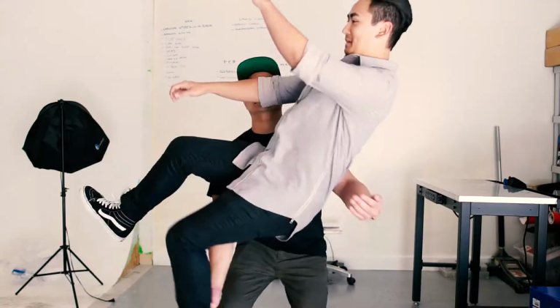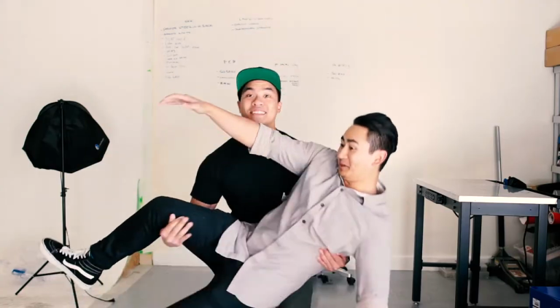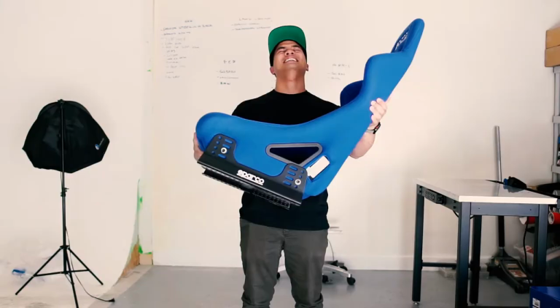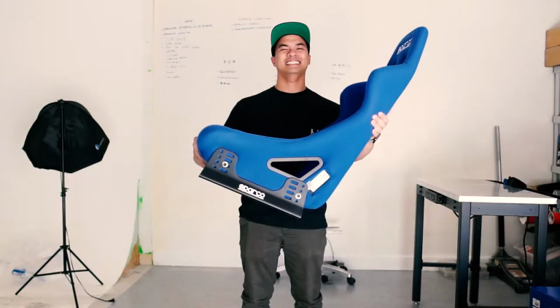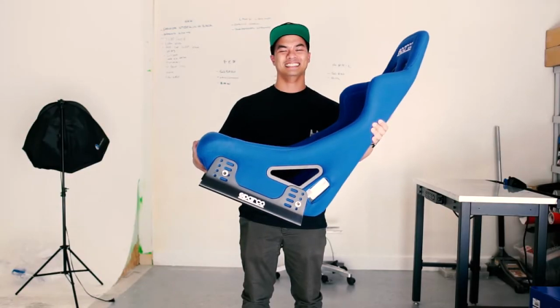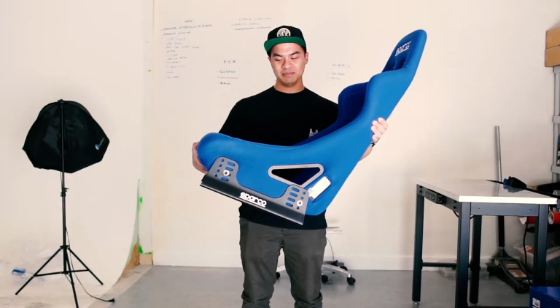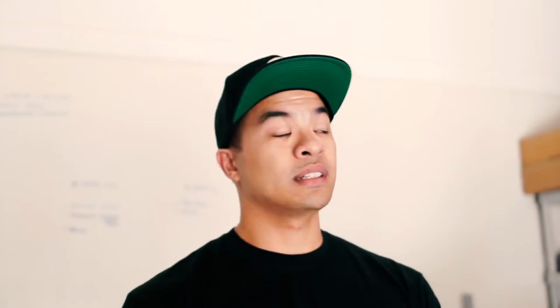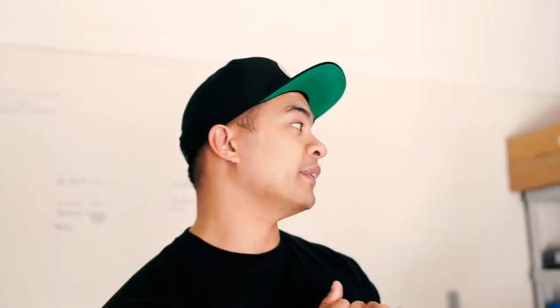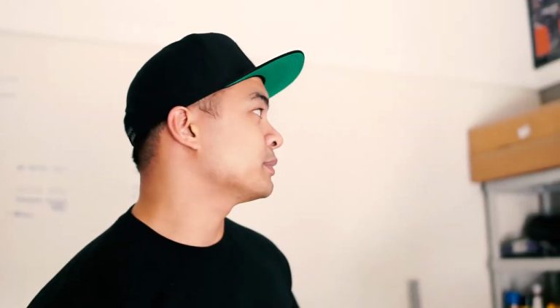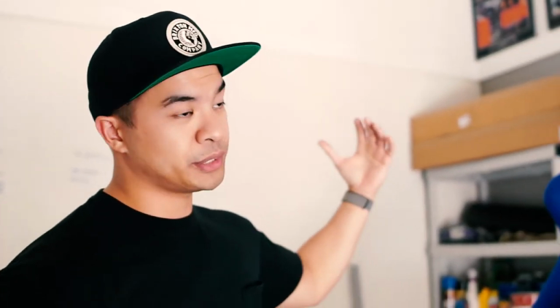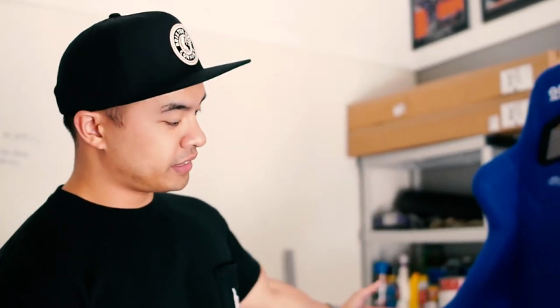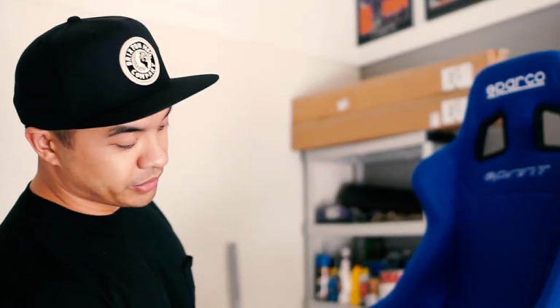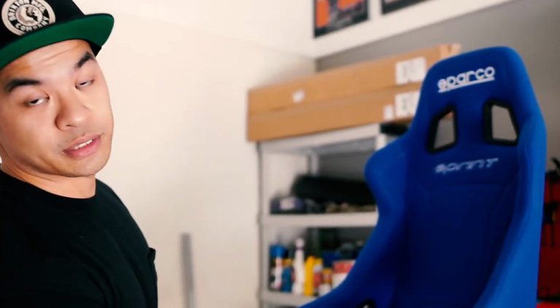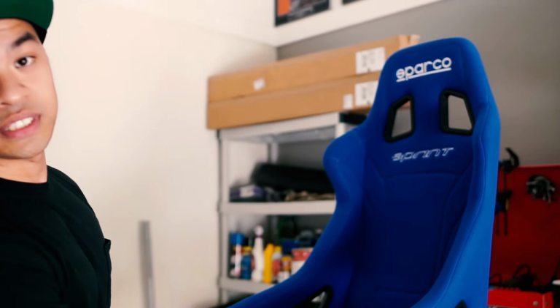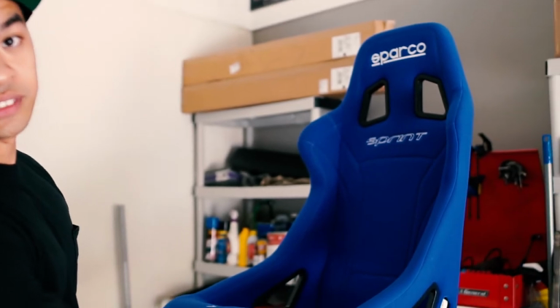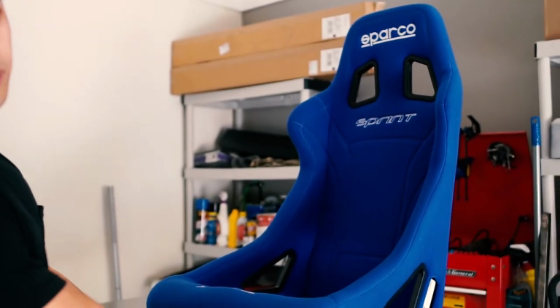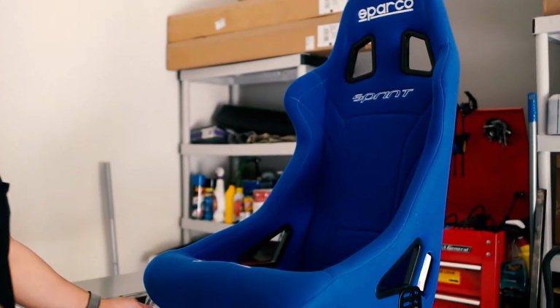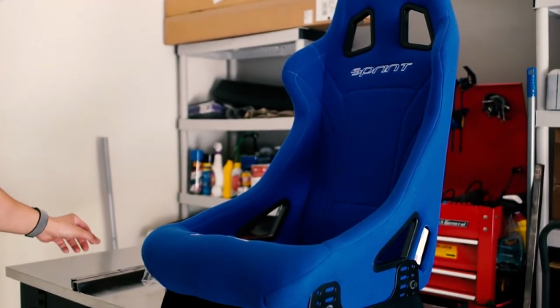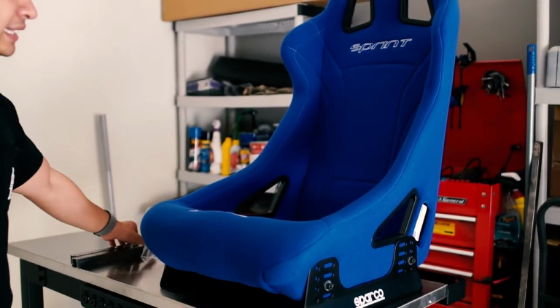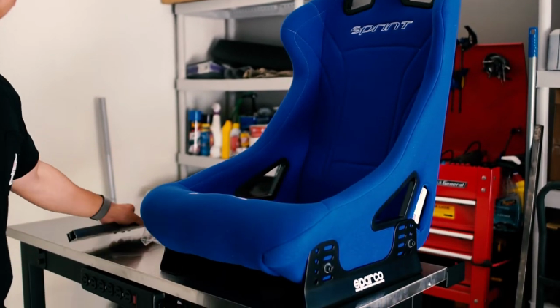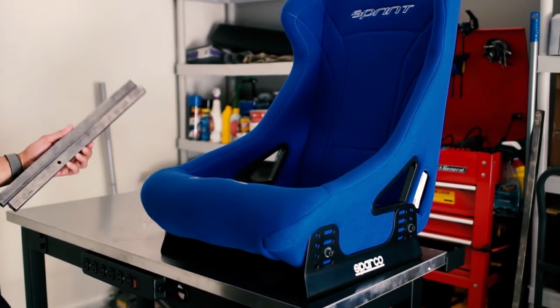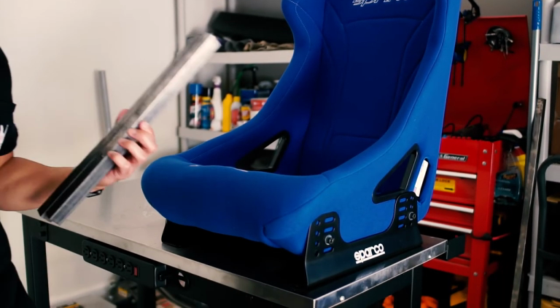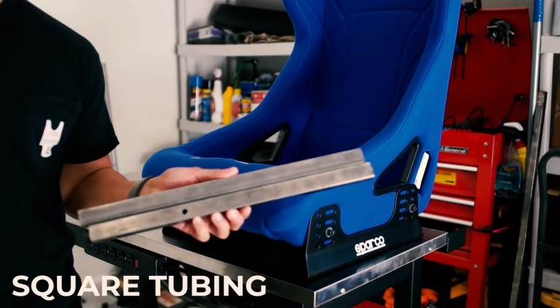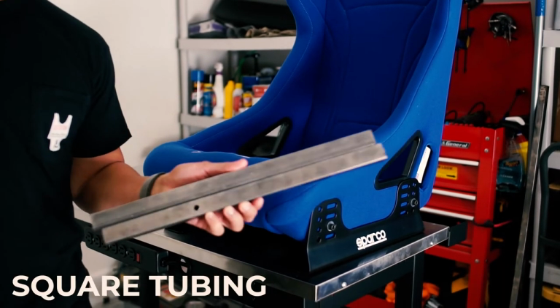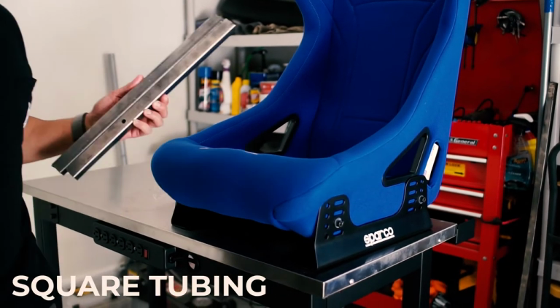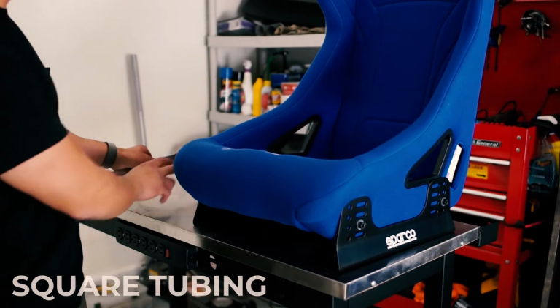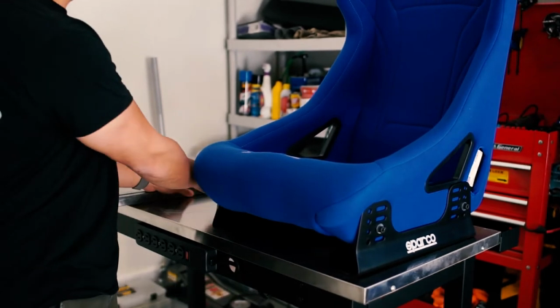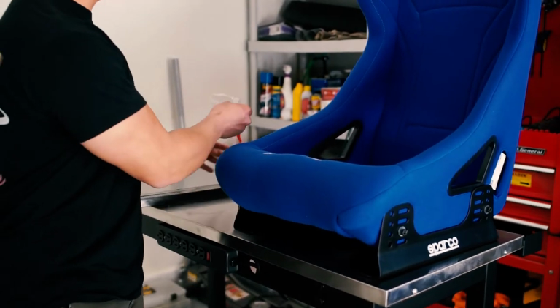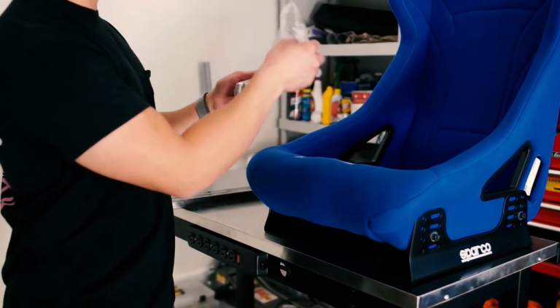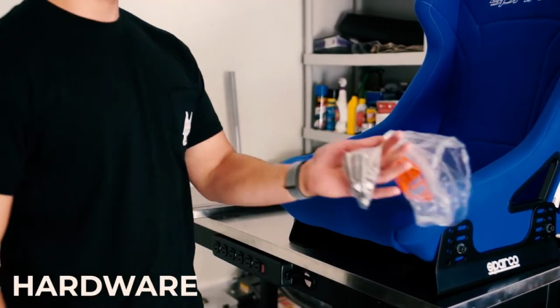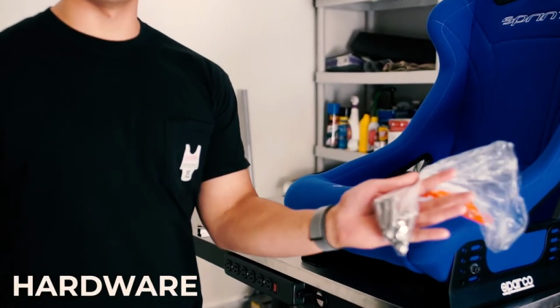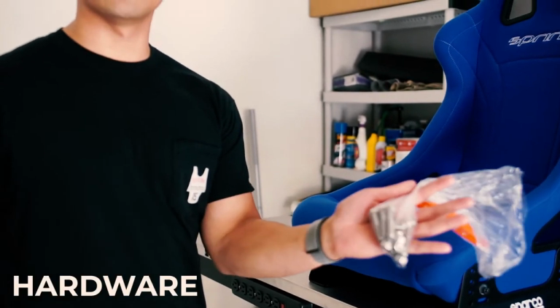For this project you're going to need a racing seat. We have the Sparco Sprint and we're going to be using Sparco seat rails to go along with it. Next thing you're going to need is some square tubing, and also your hardware to mount everything together.